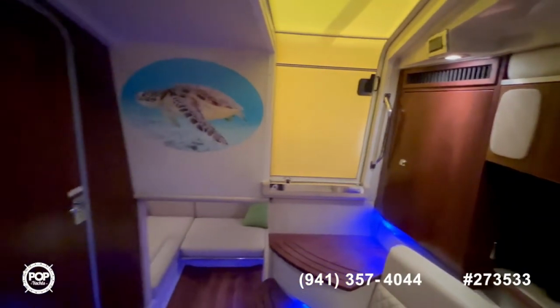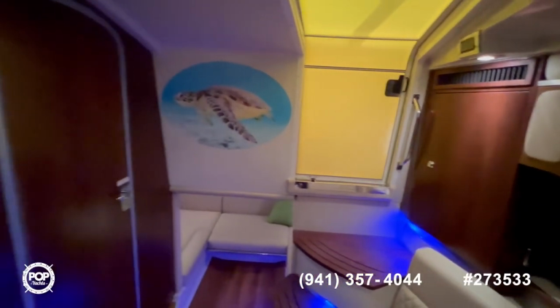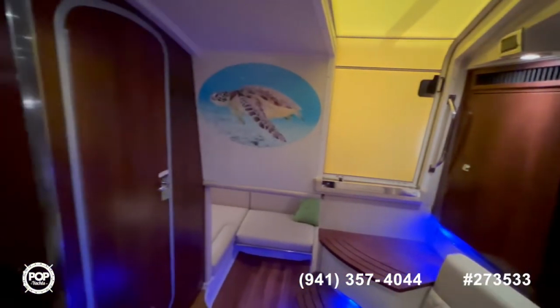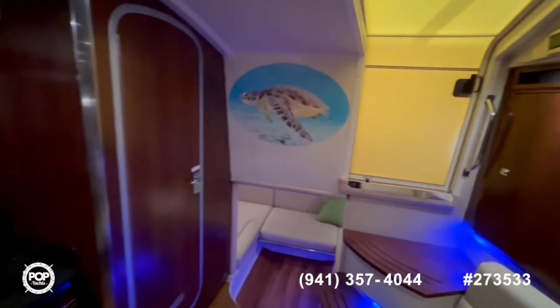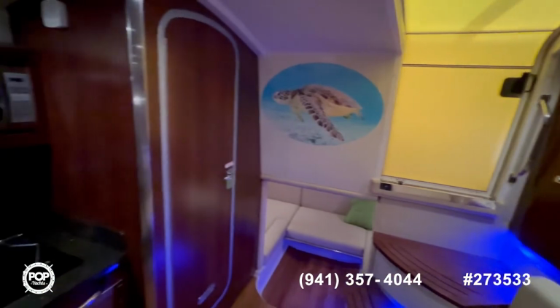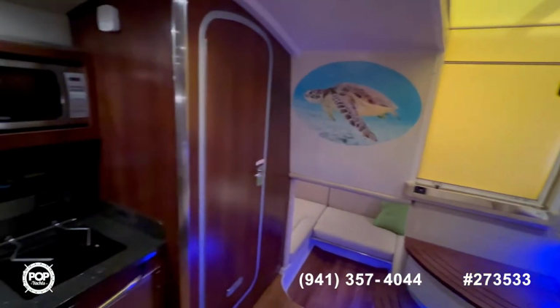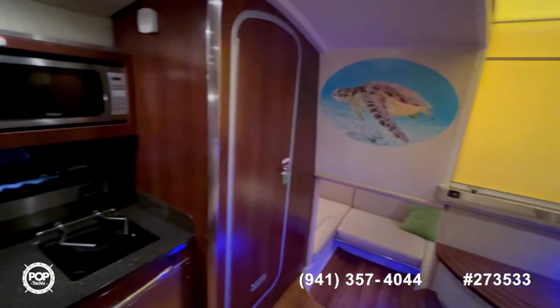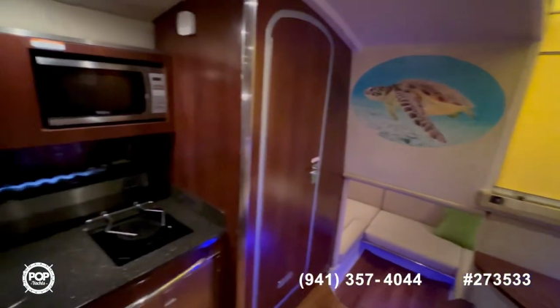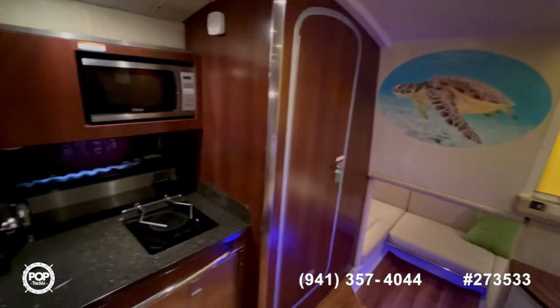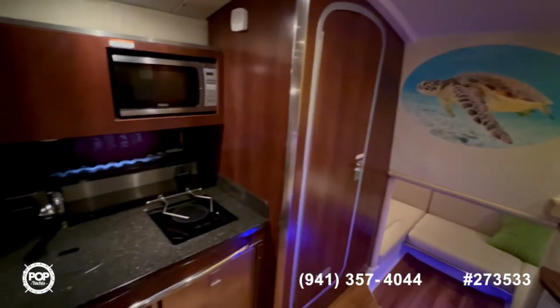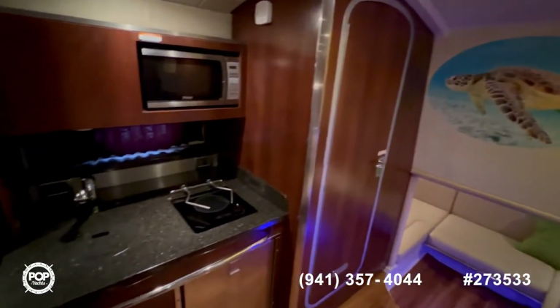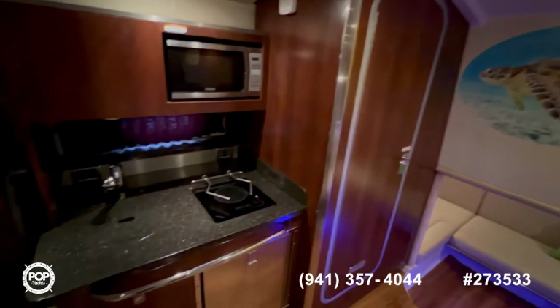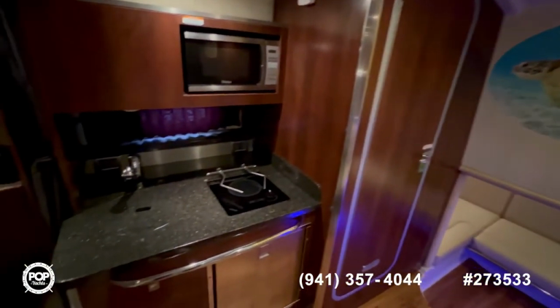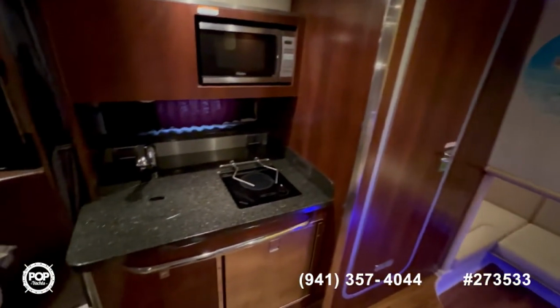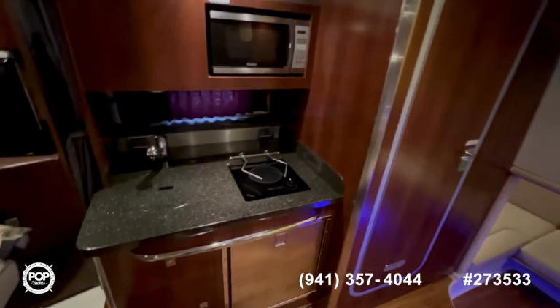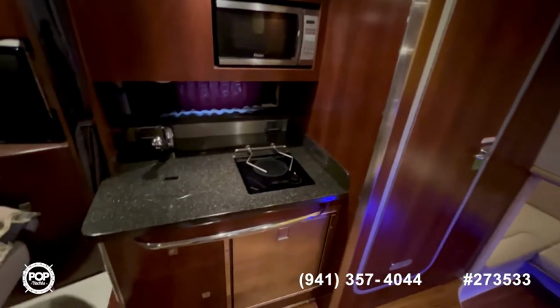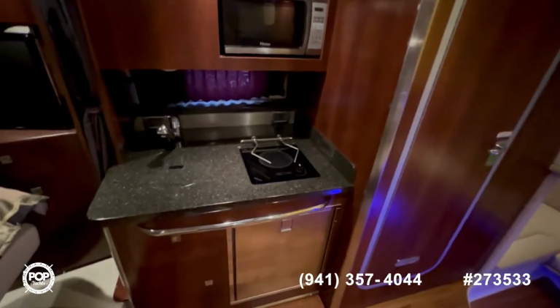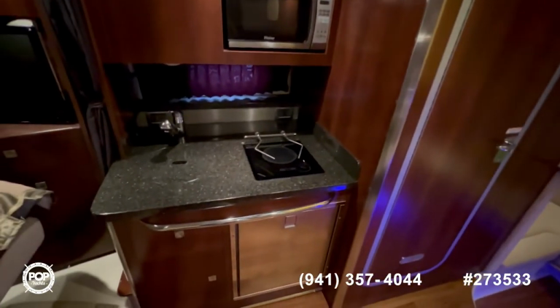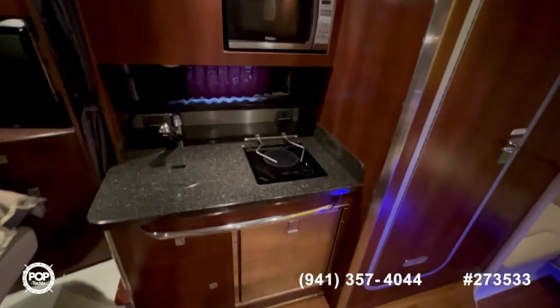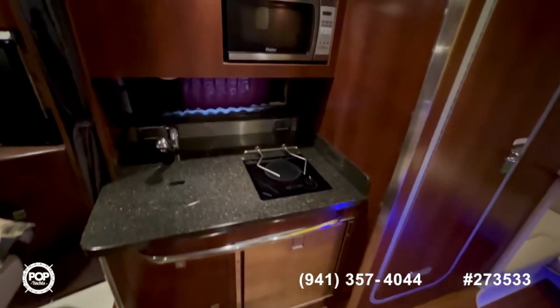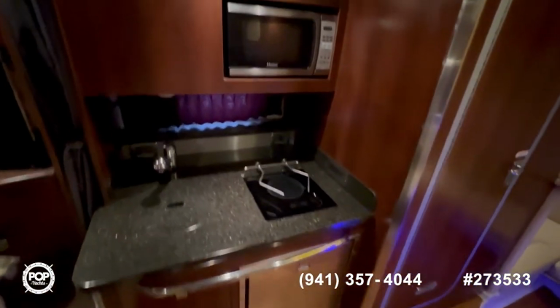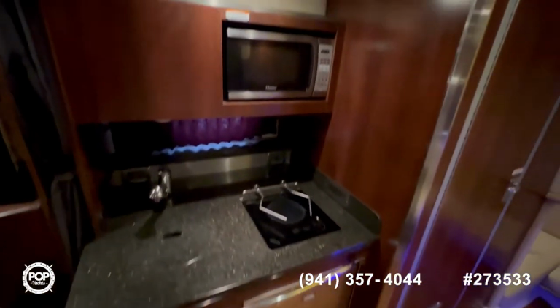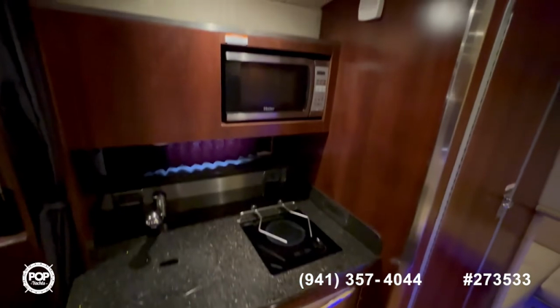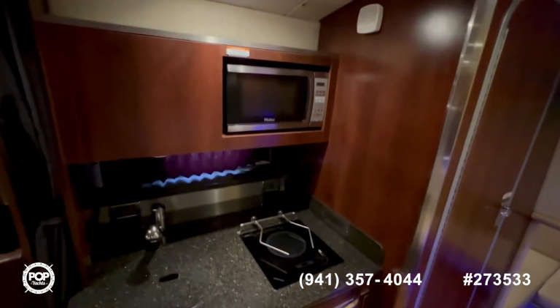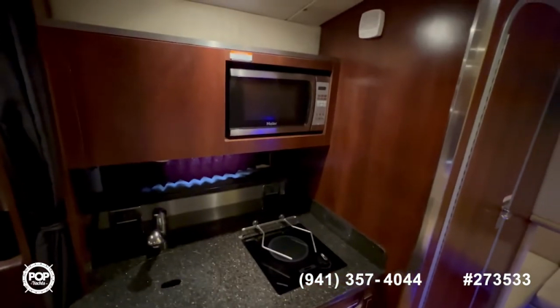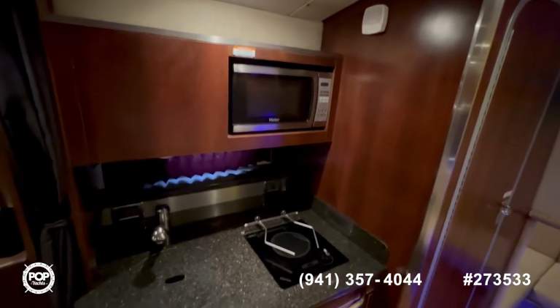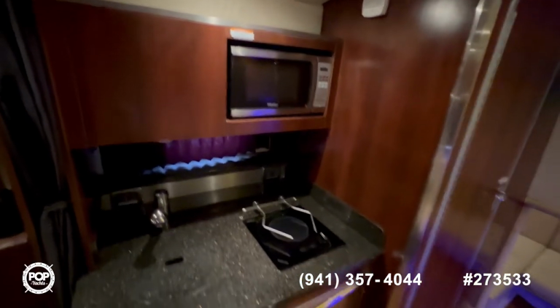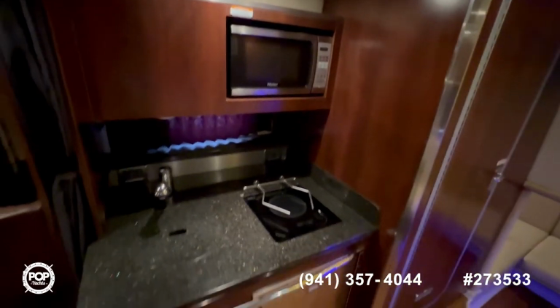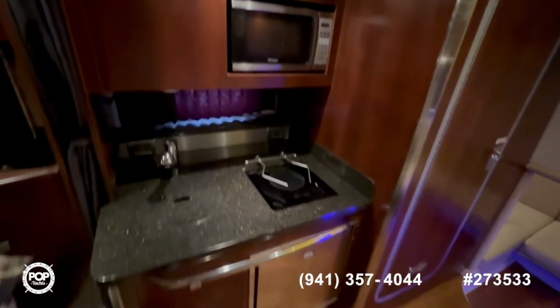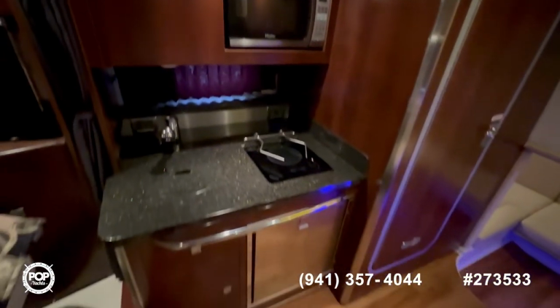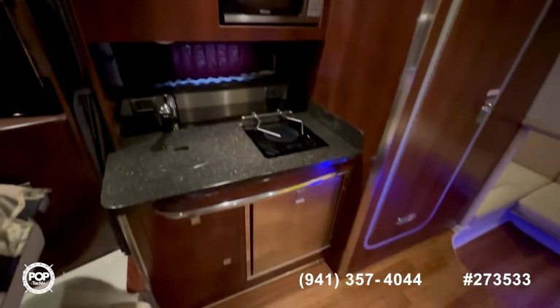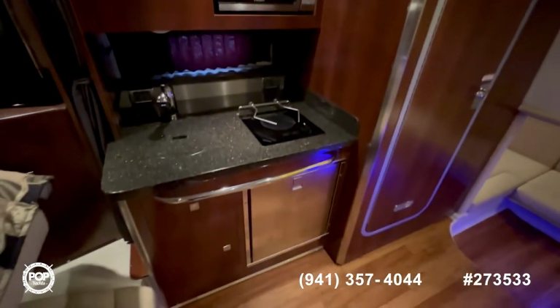Continuing on, we arrive at the galley — a nice sink, refrigerator, stove, and microwave, with plenty of storage all around.